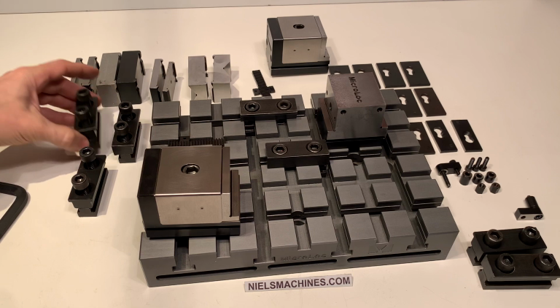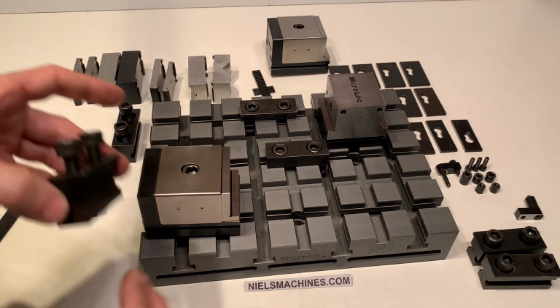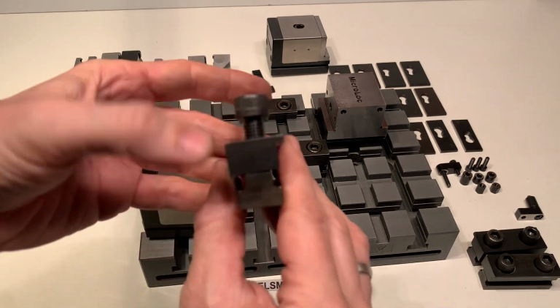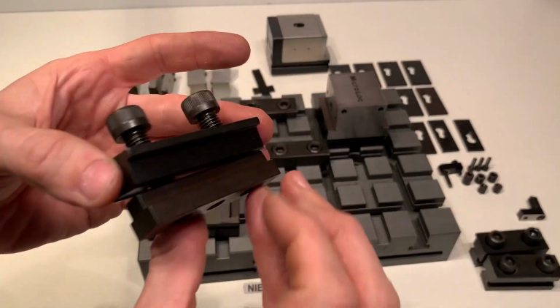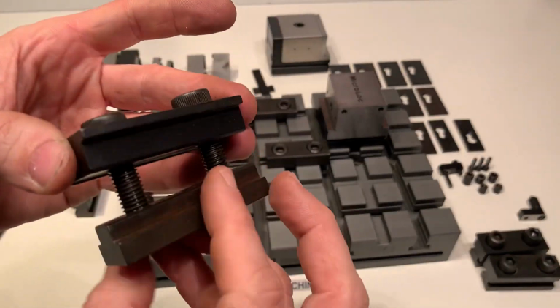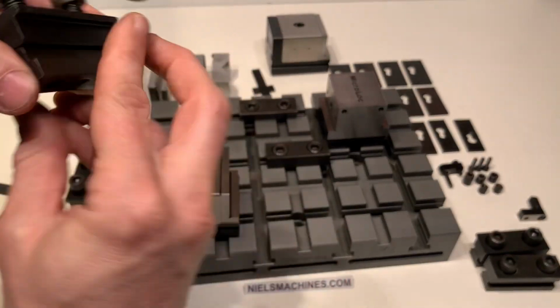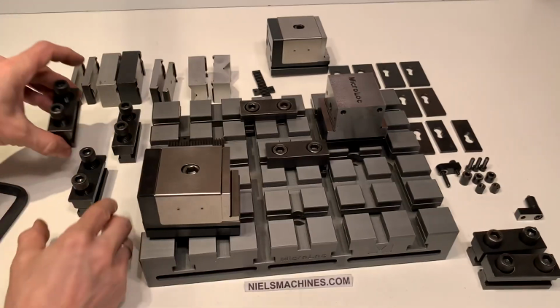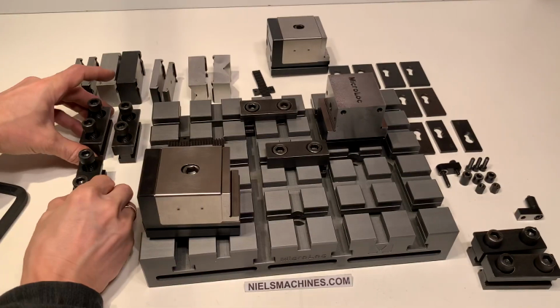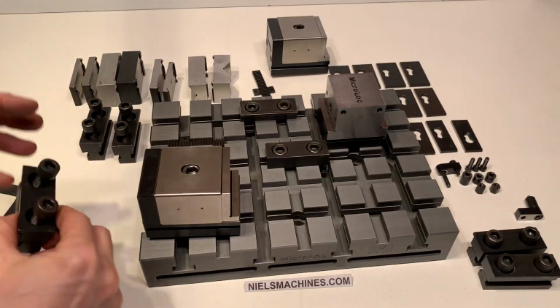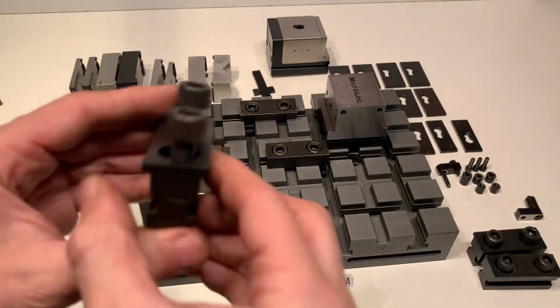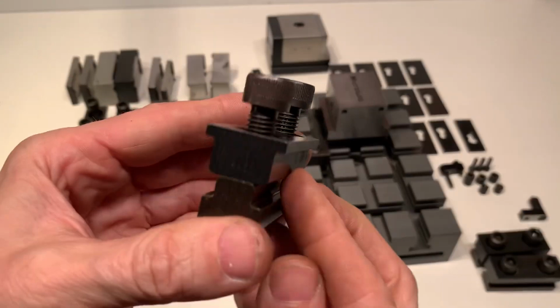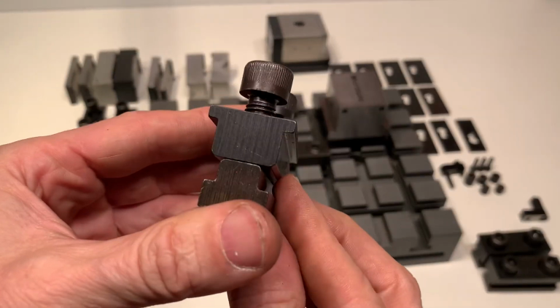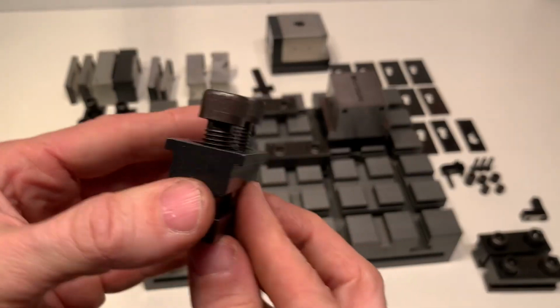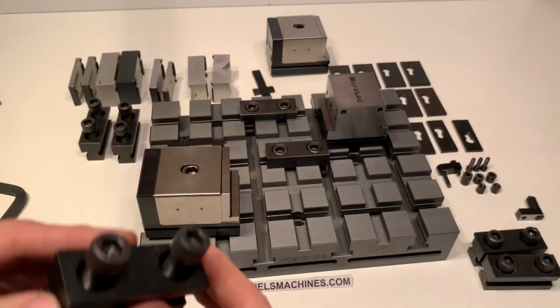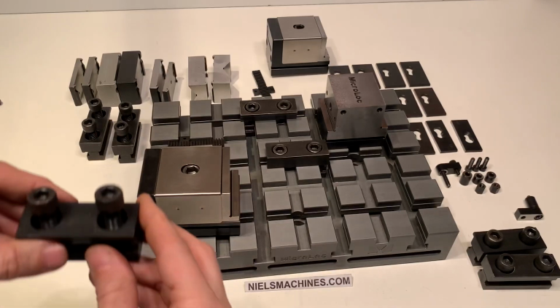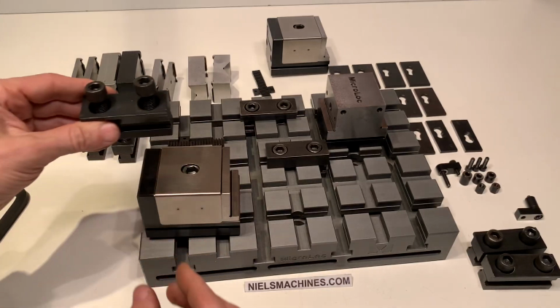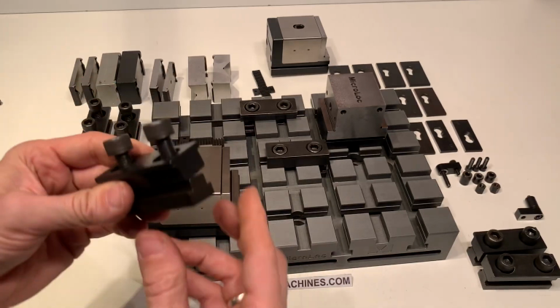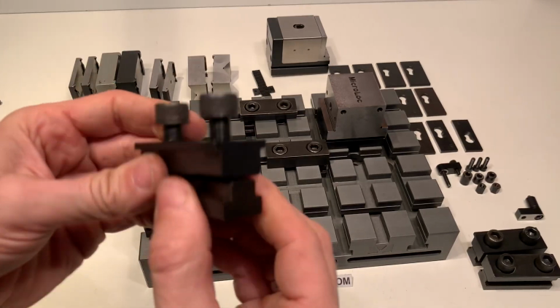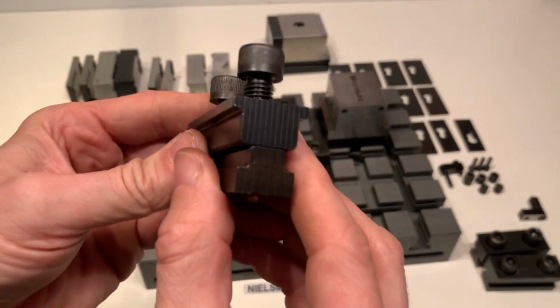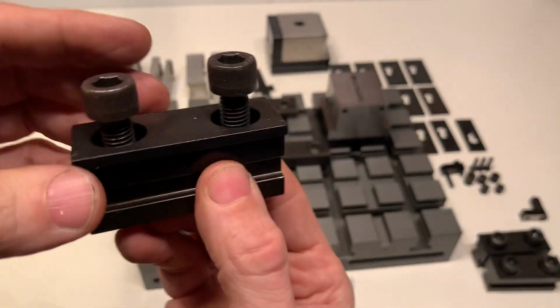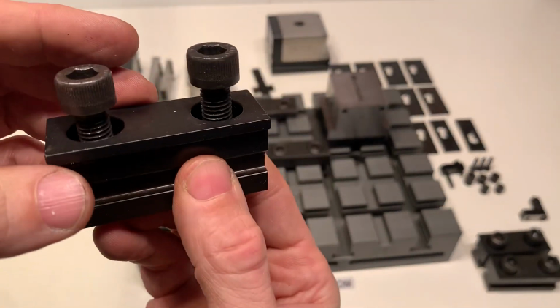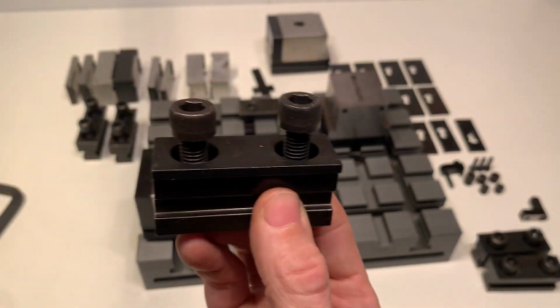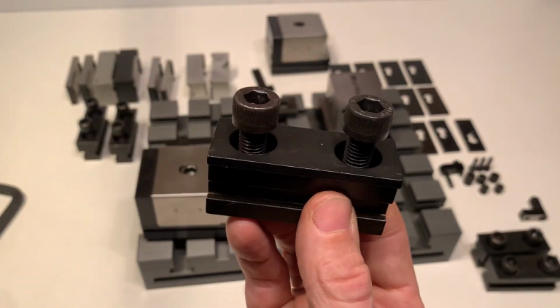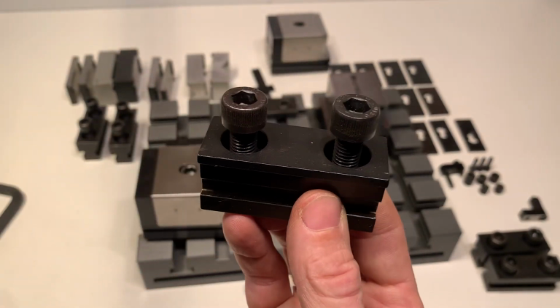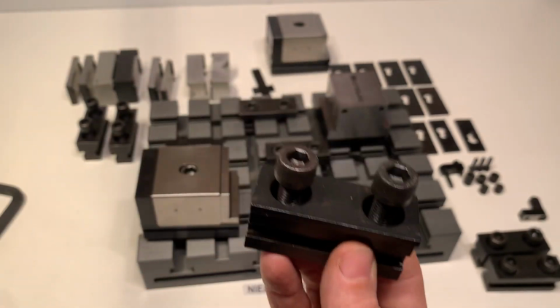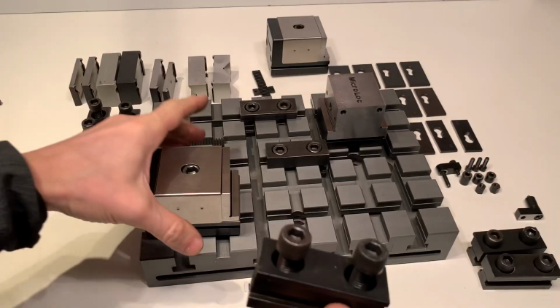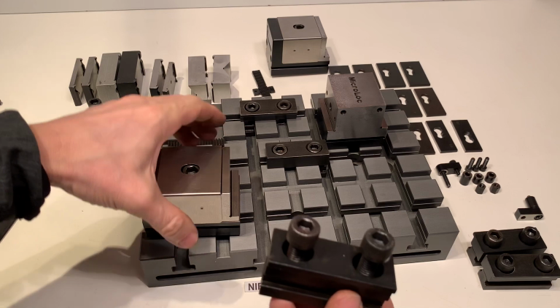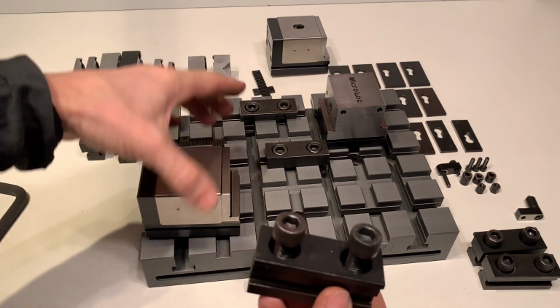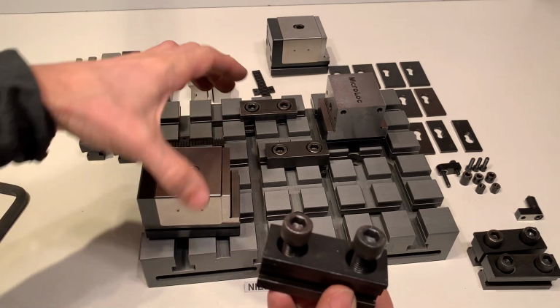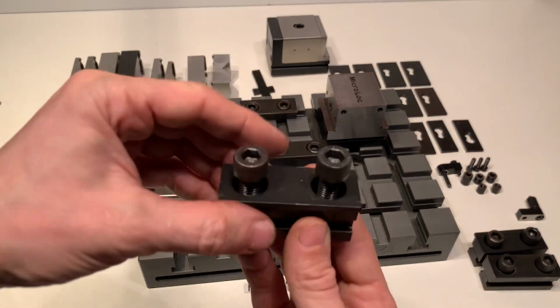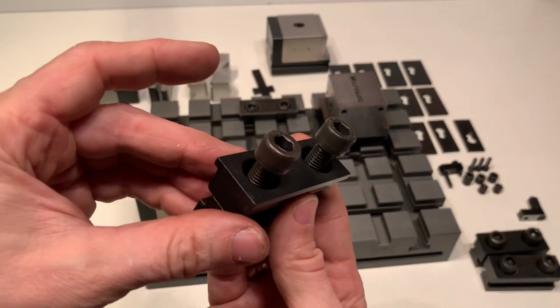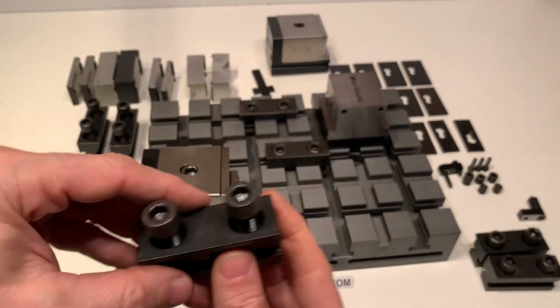These clamps are all the same, but there's one different one — this is used to connect two sets at the same time.